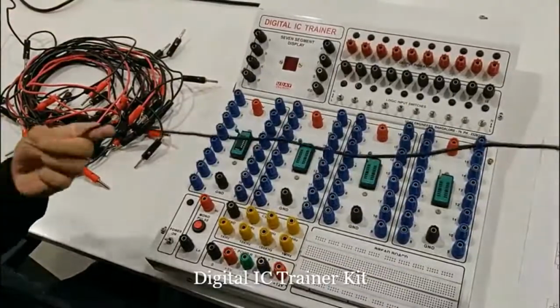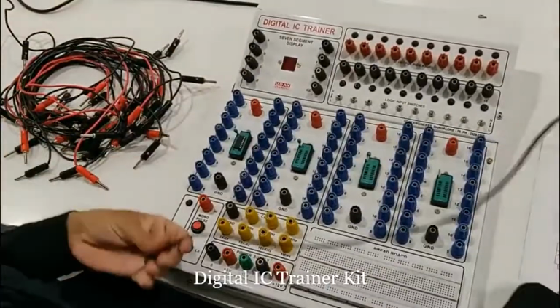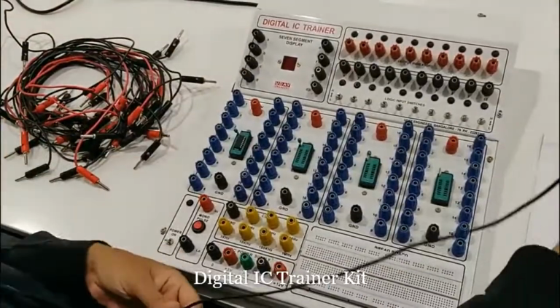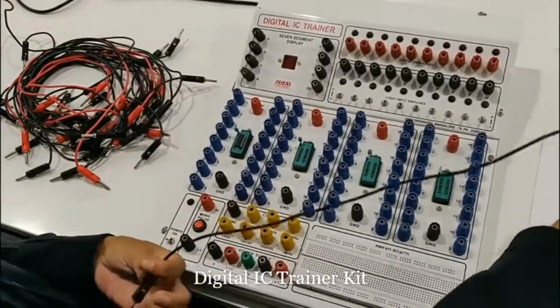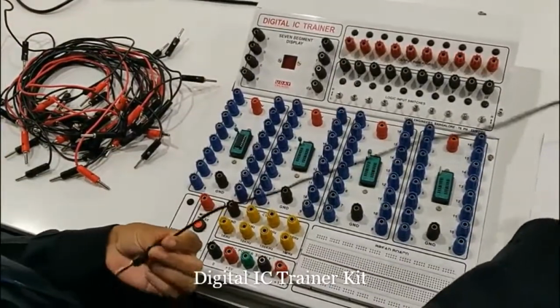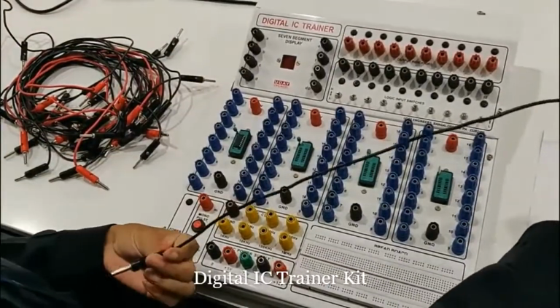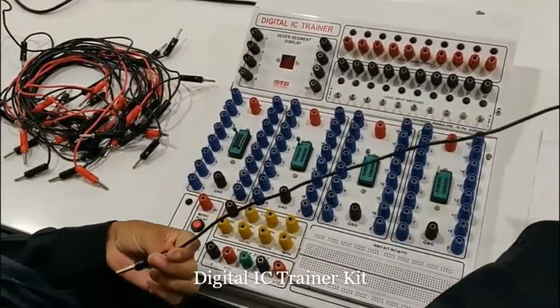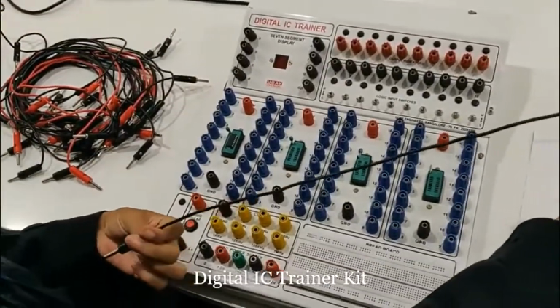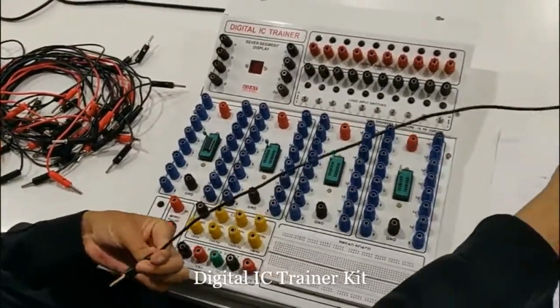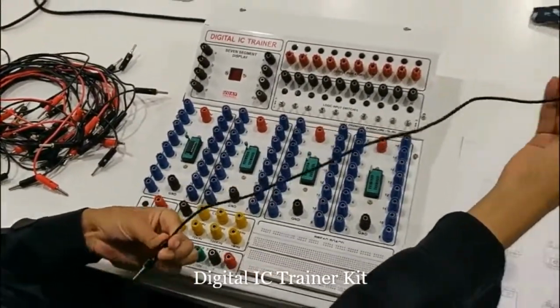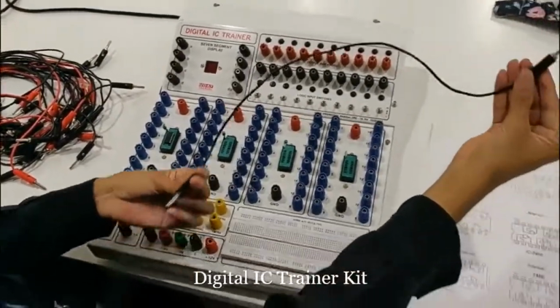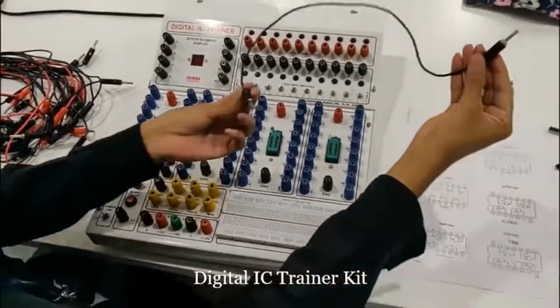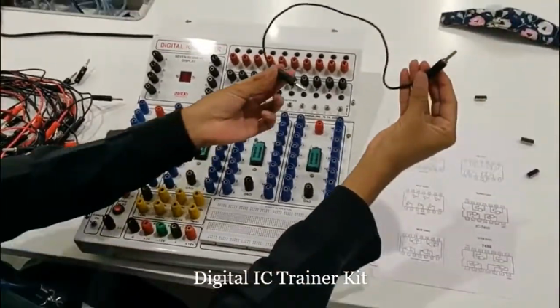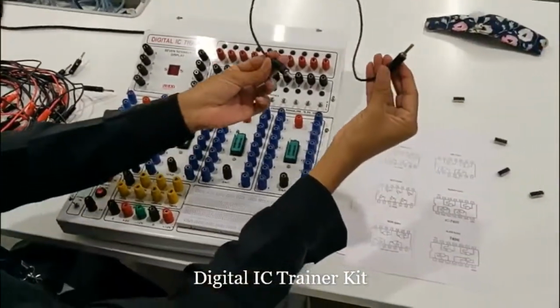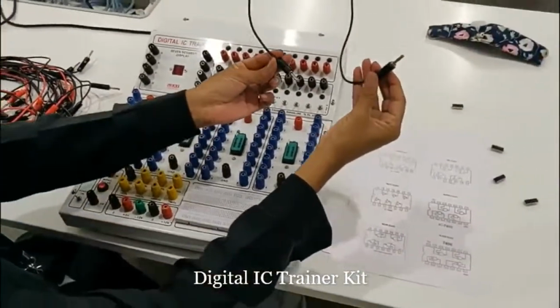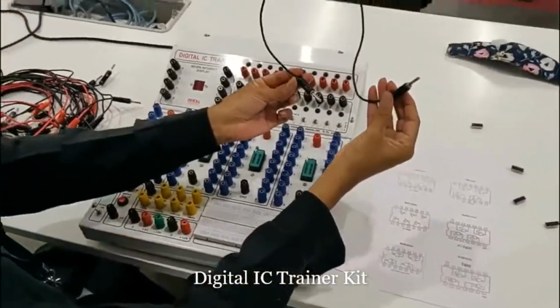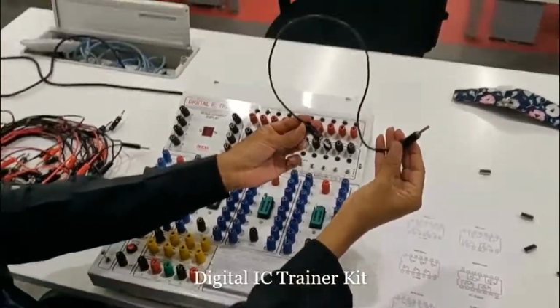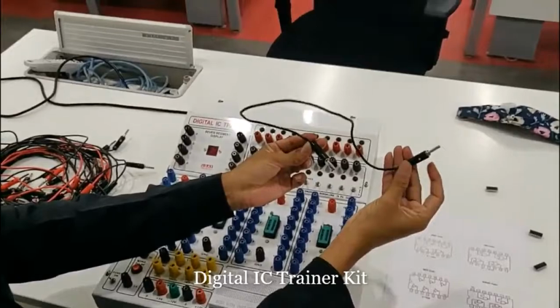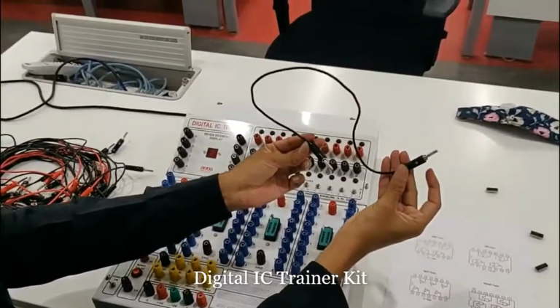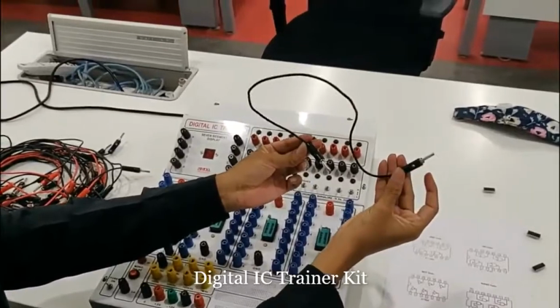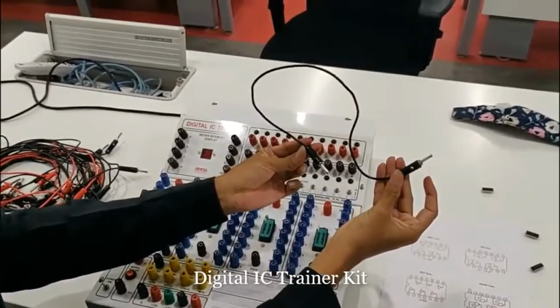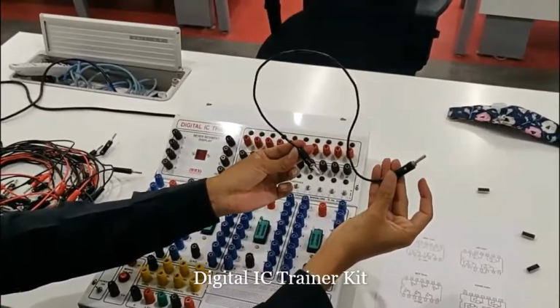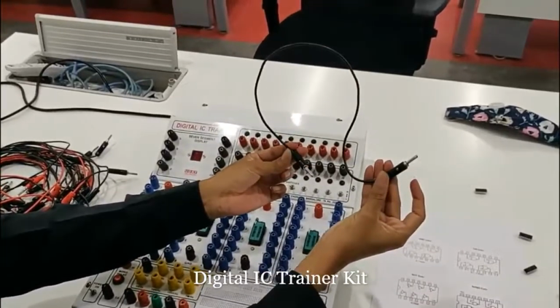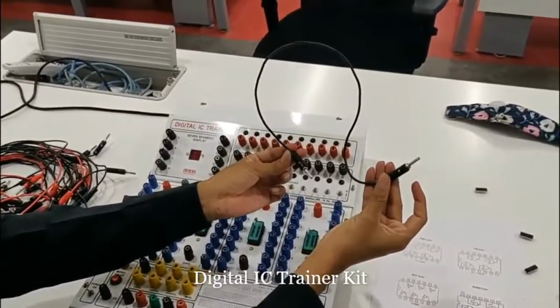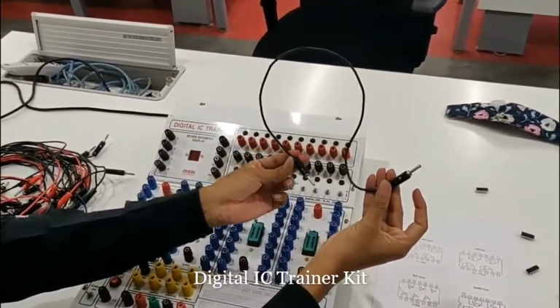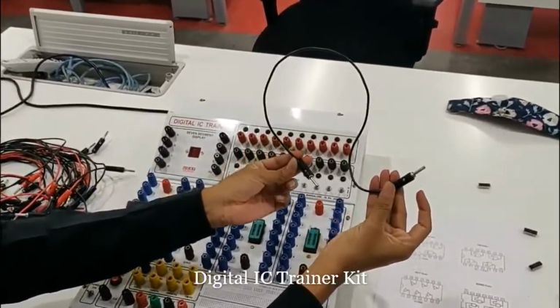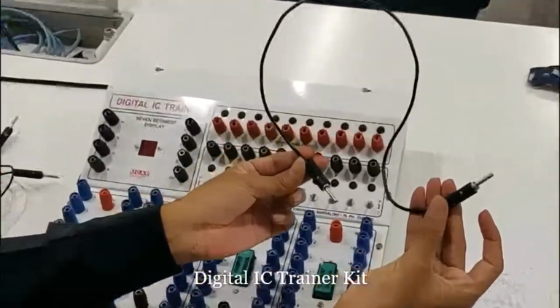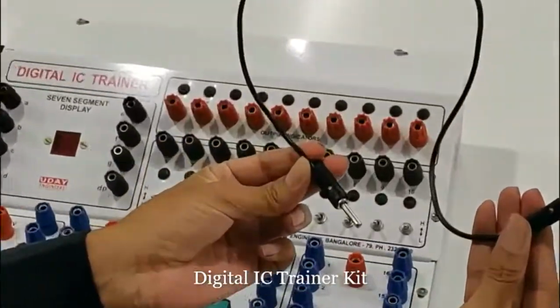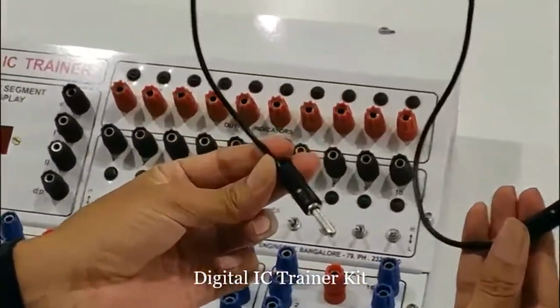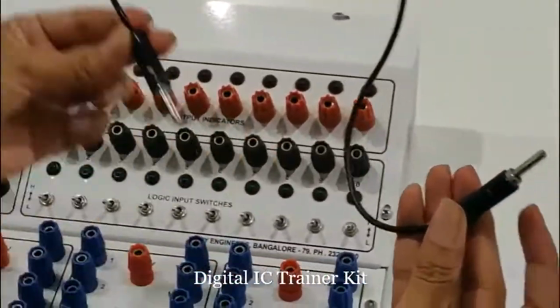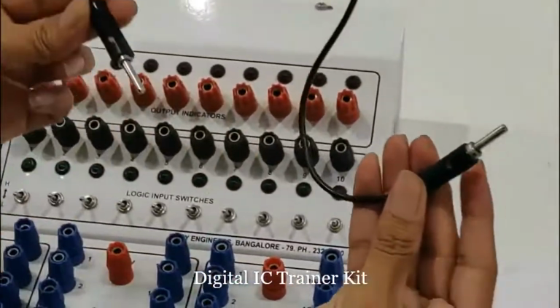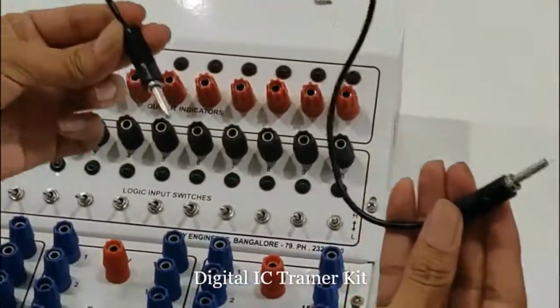This is called a patch cord. Through this we can have a connection.